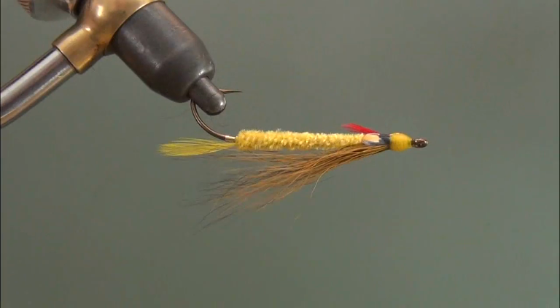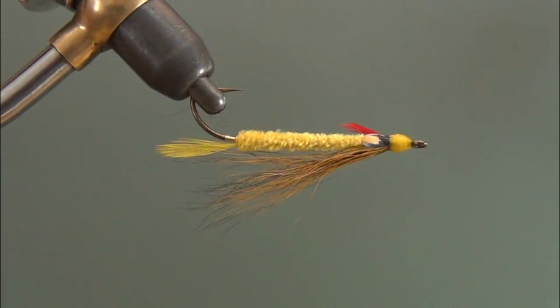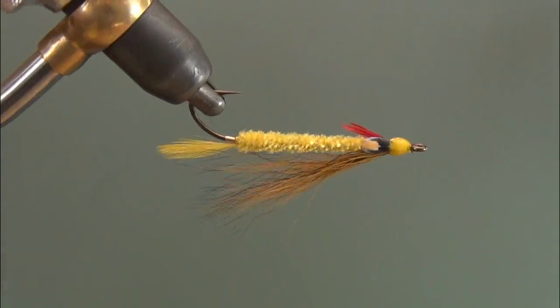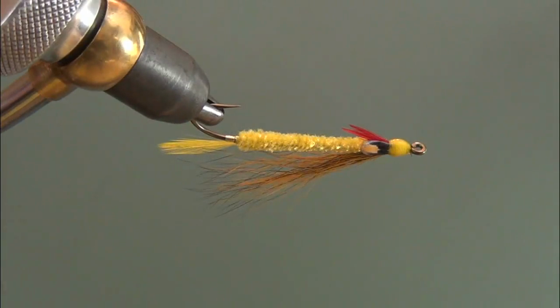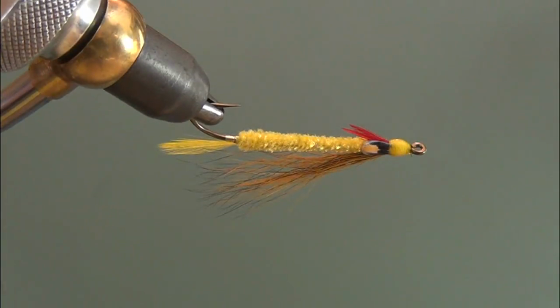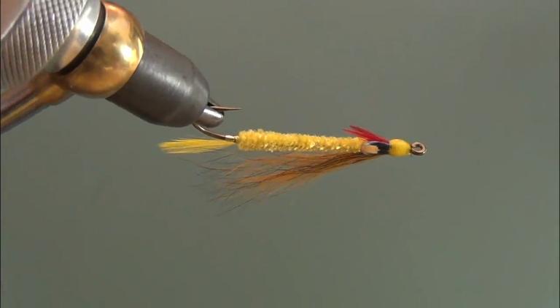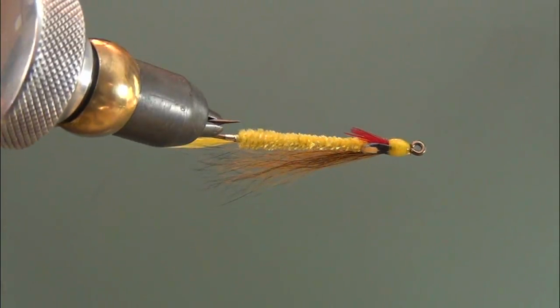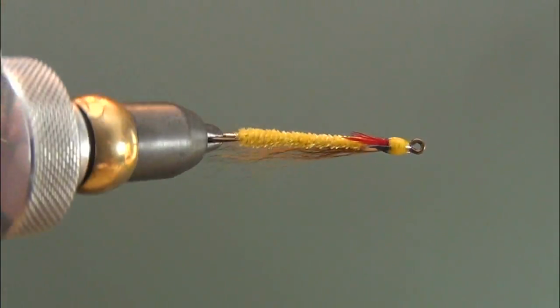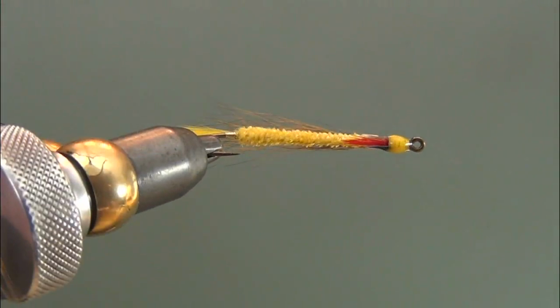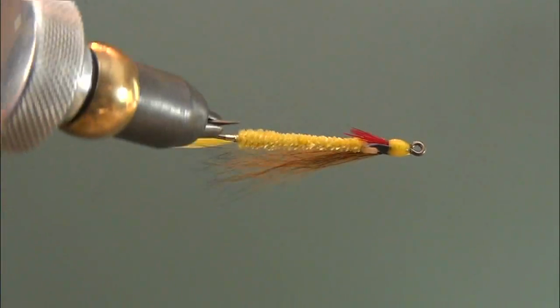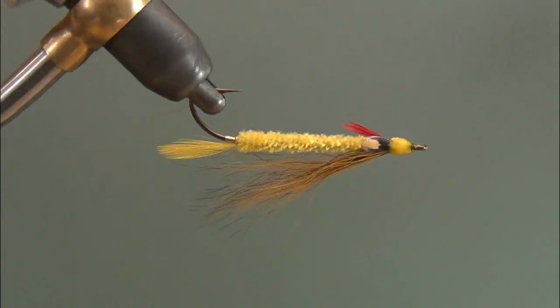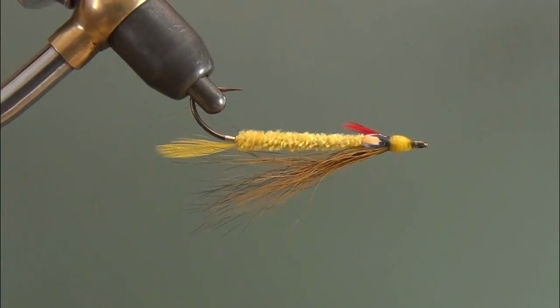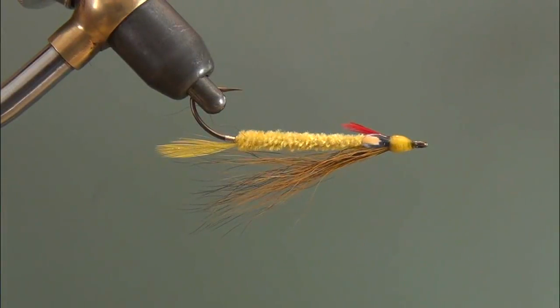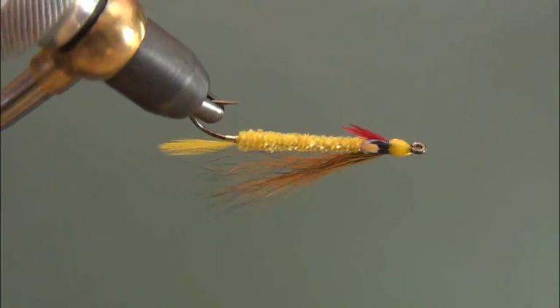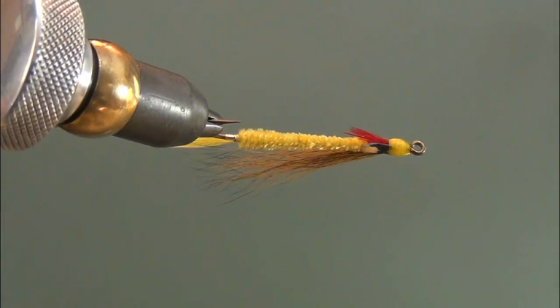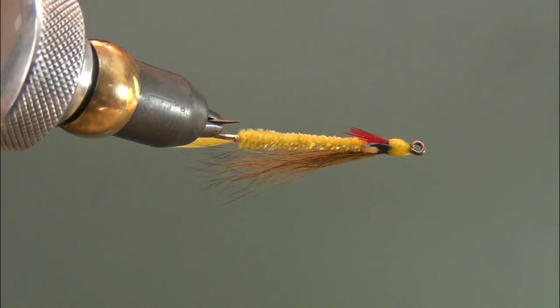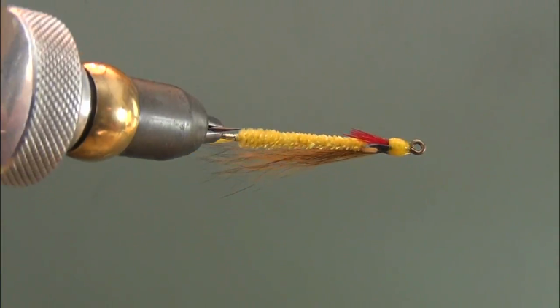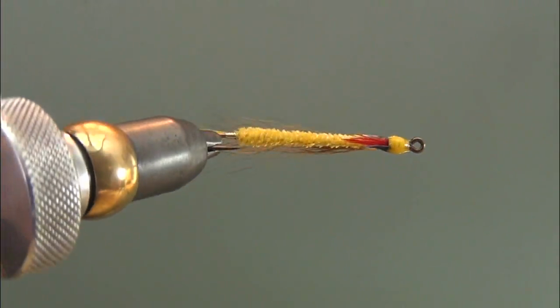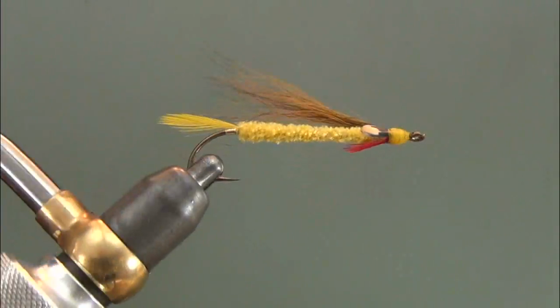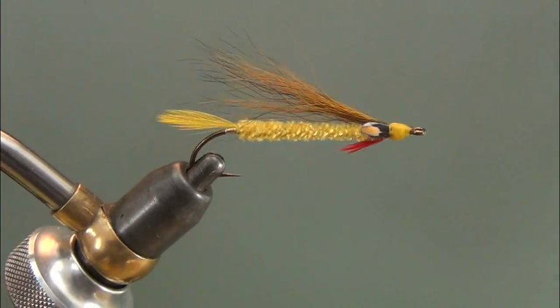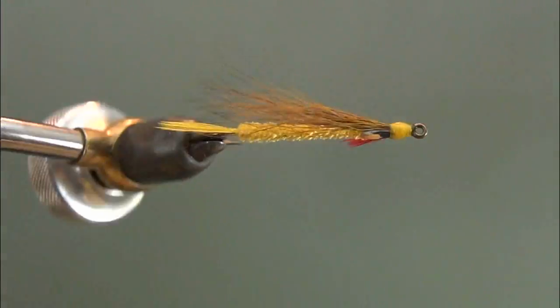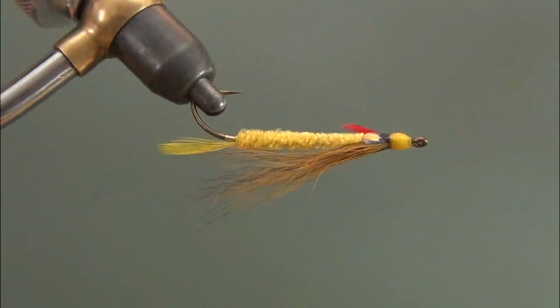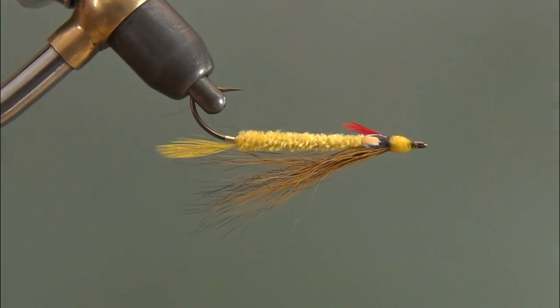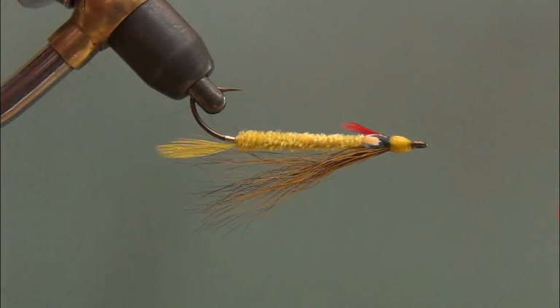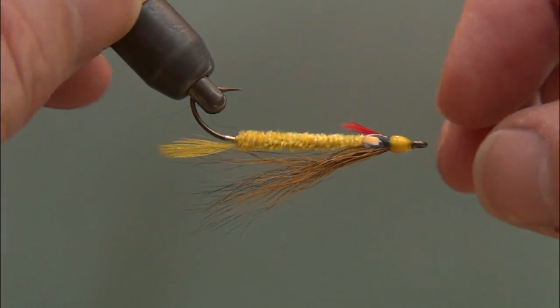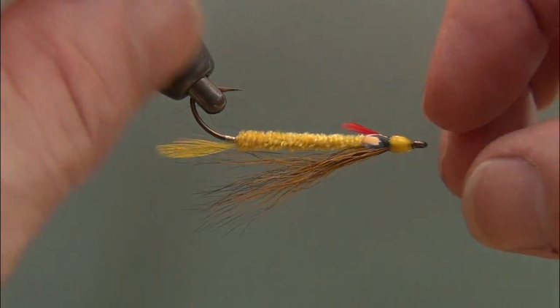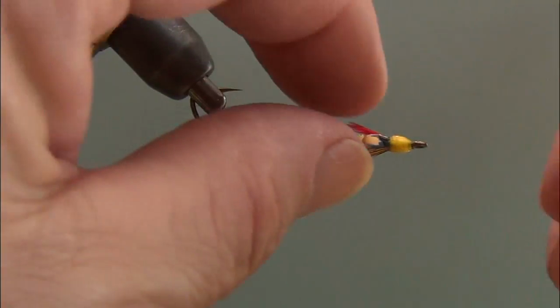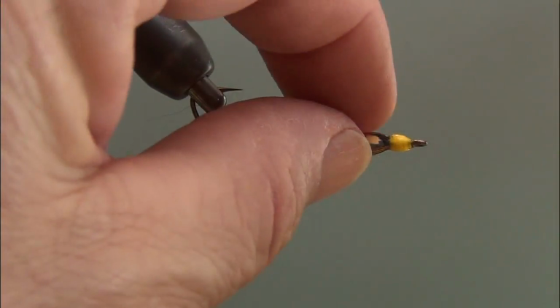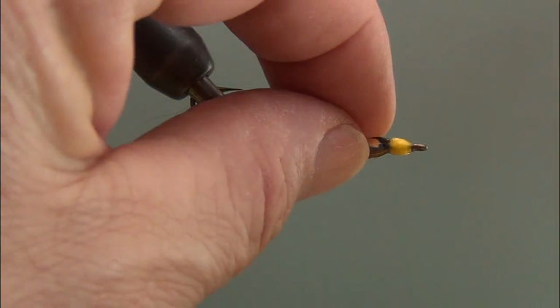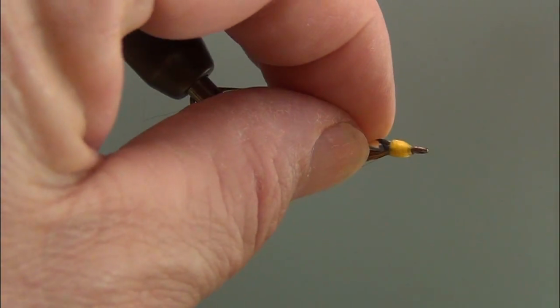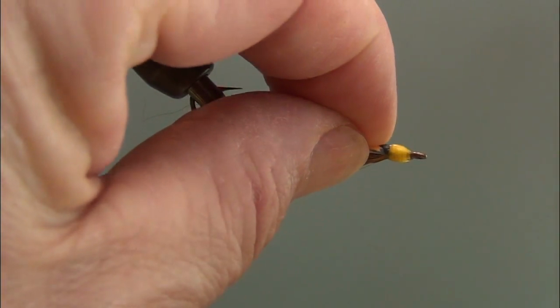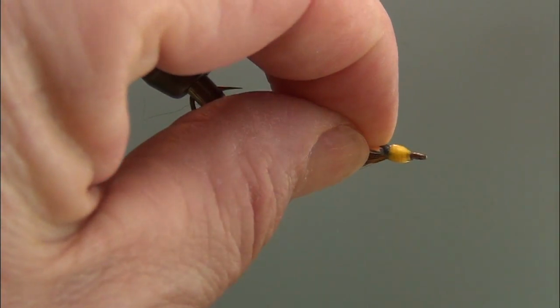And there you have it — a Dark Edson Tiger tied using rotary fly tying techniques.